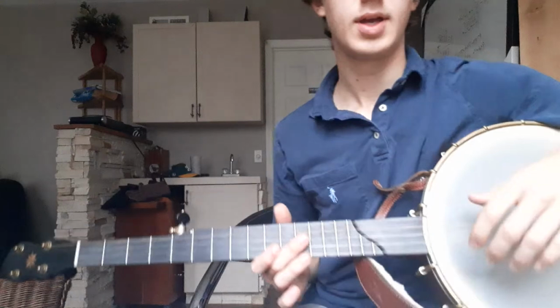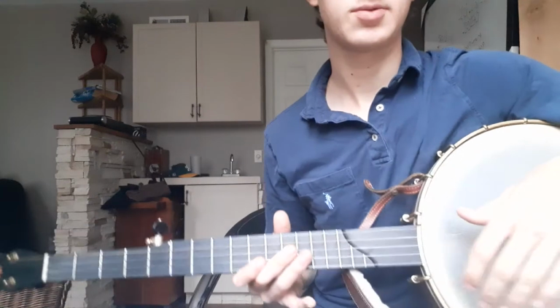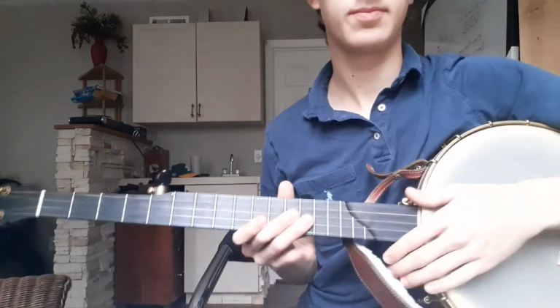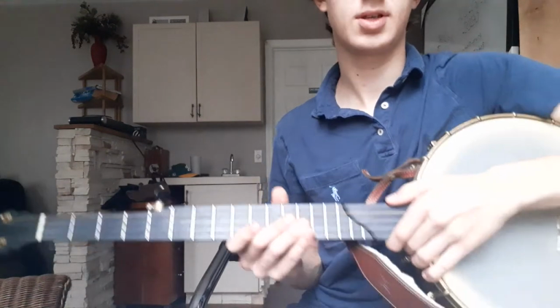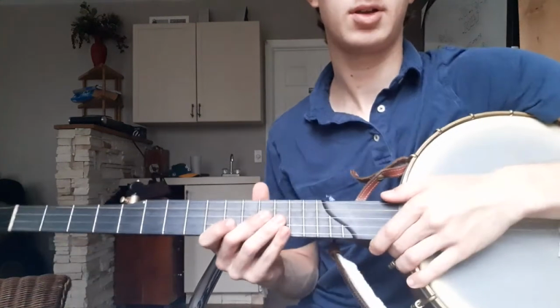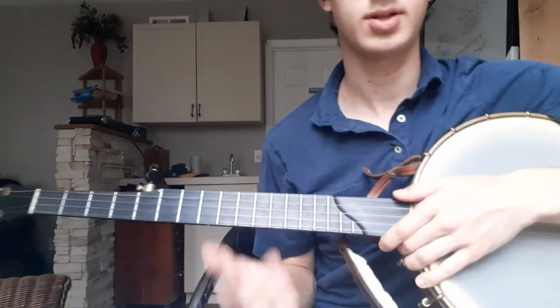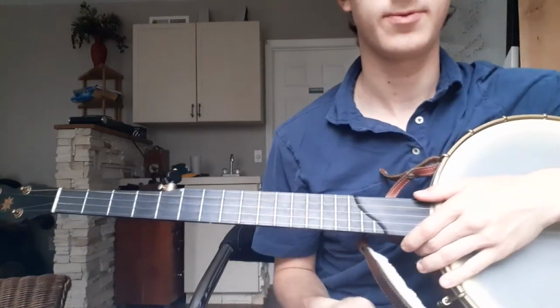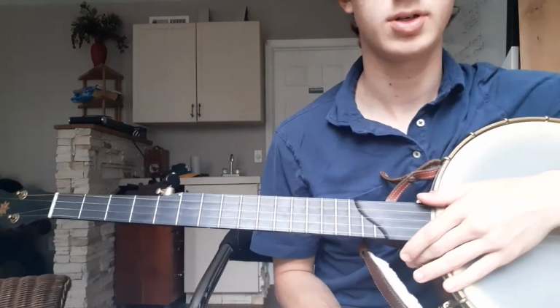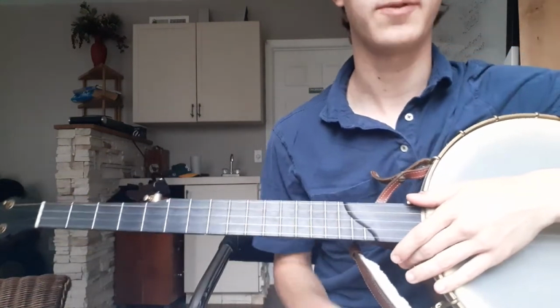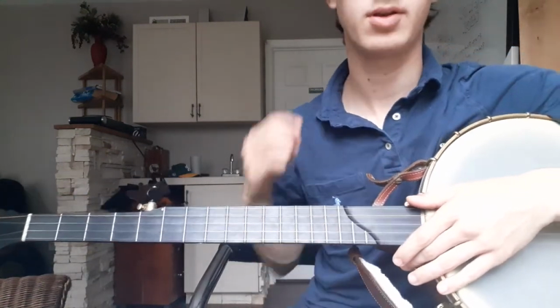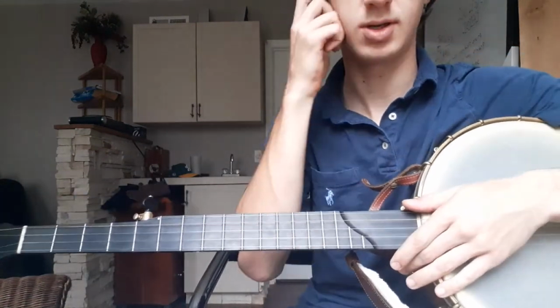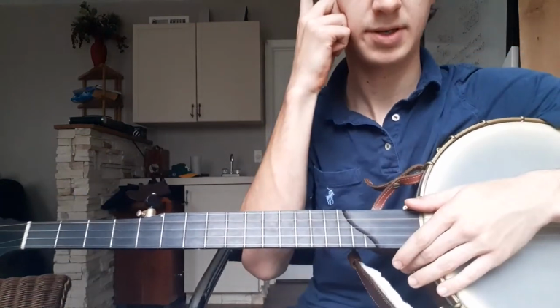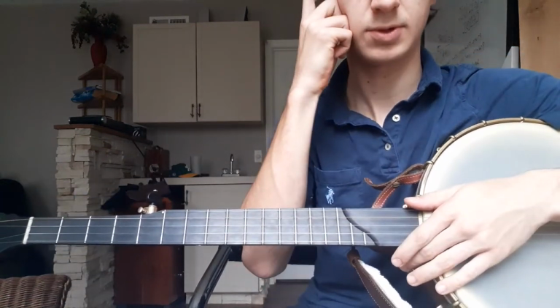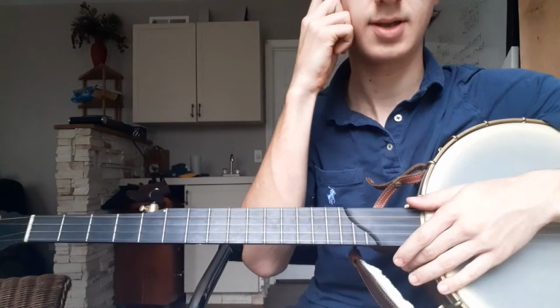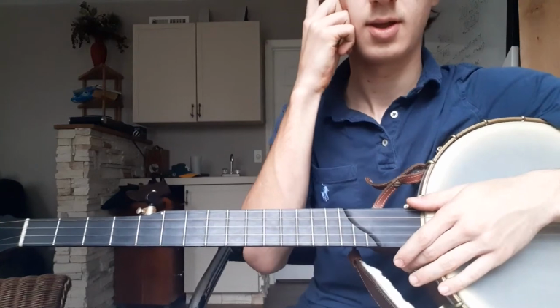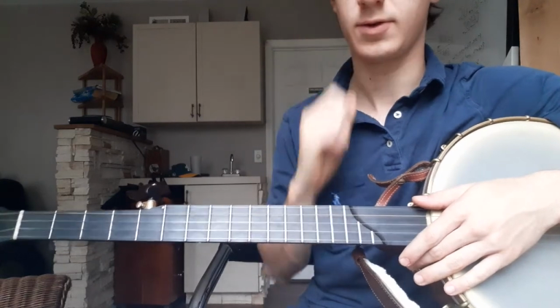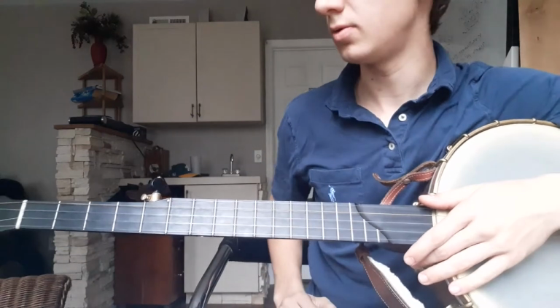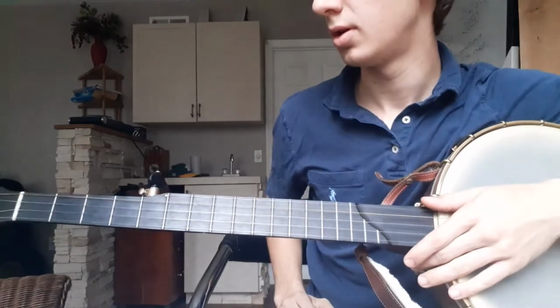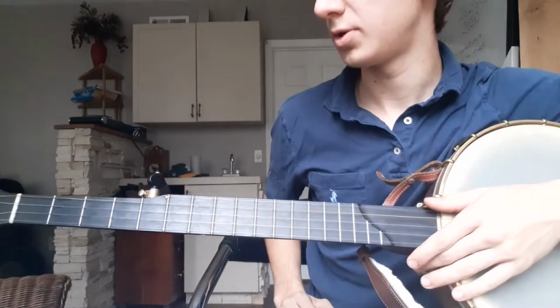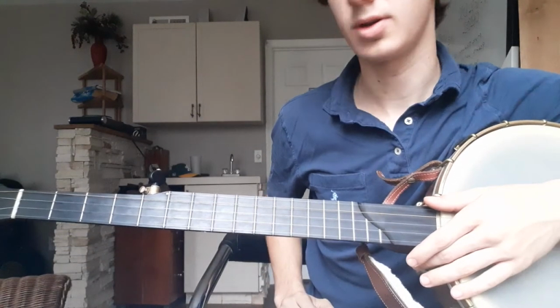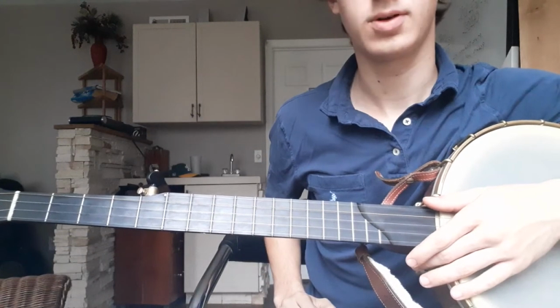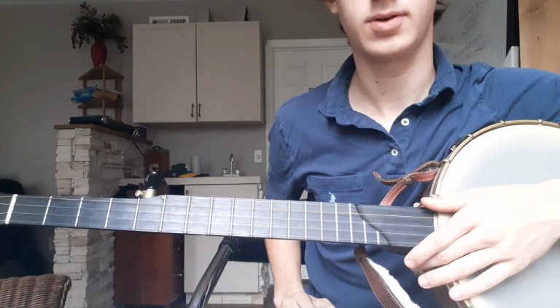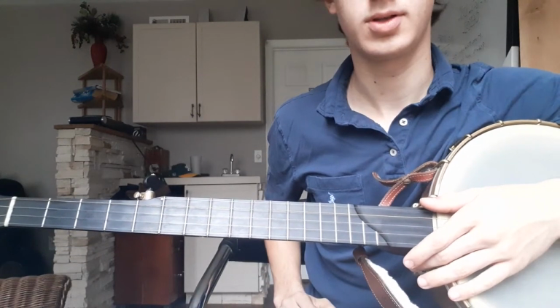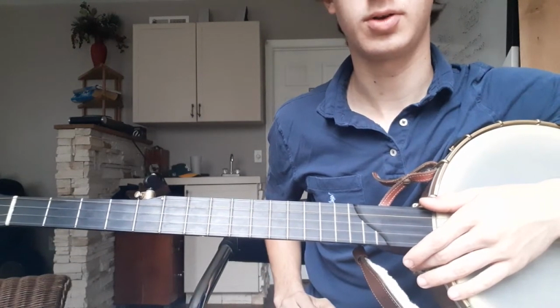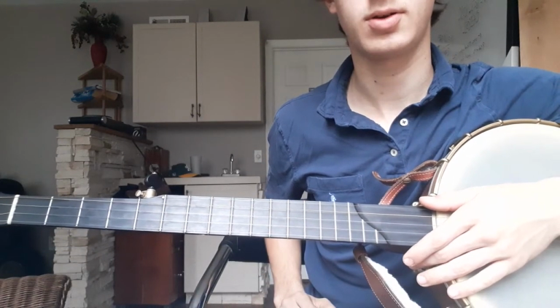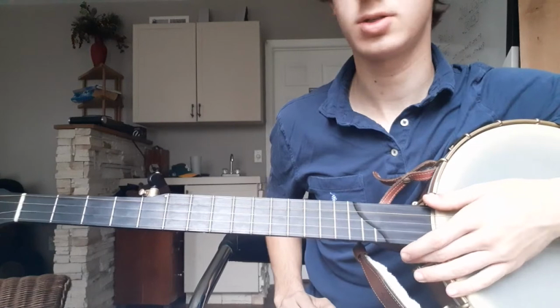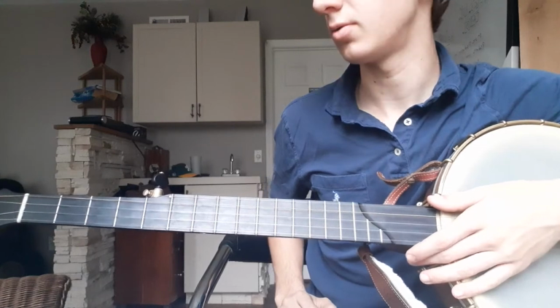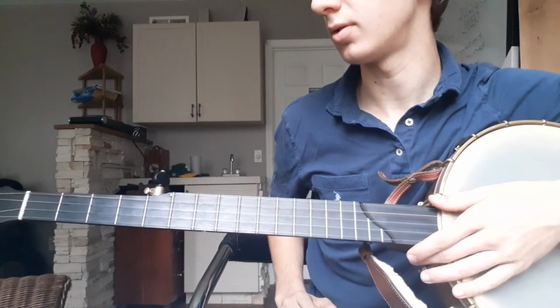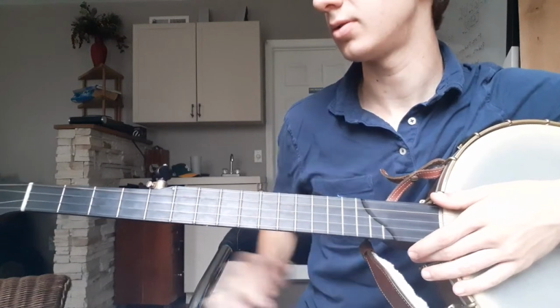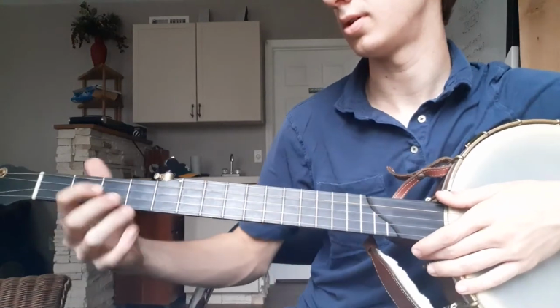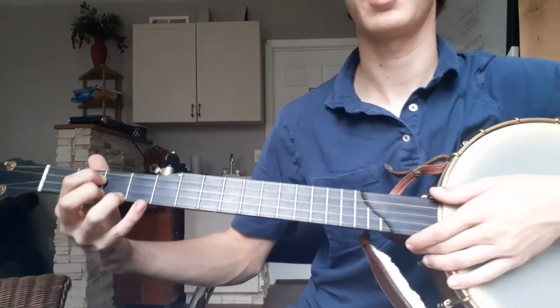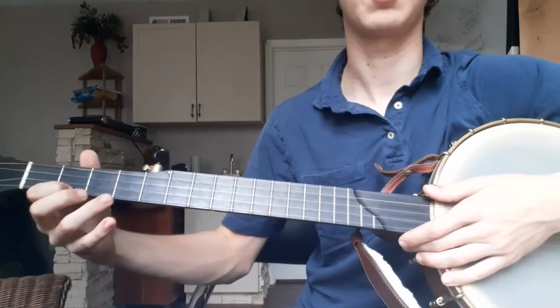Hey guys, what's up? This is going to be a quick and simple version of Fly Around — about as simple as you can get for this tune. That's good if you're learning on the banjo and you're wanting to learn a new tune. Fly Around is a good one.